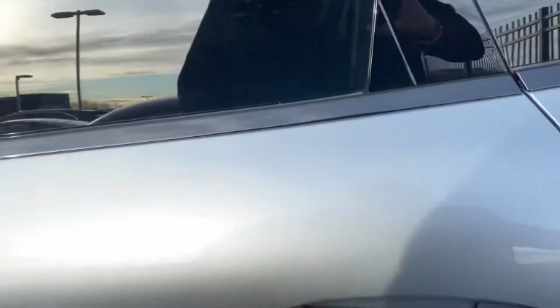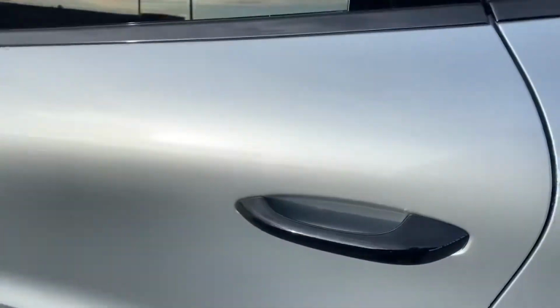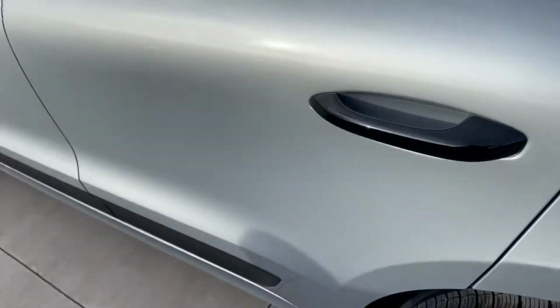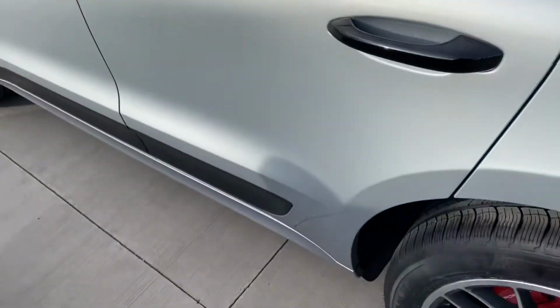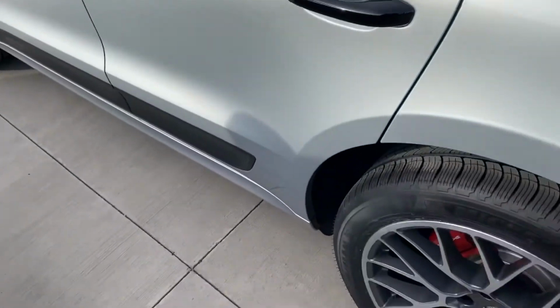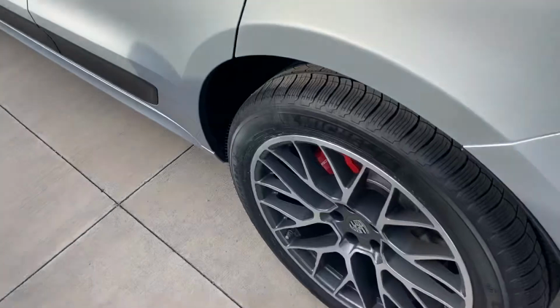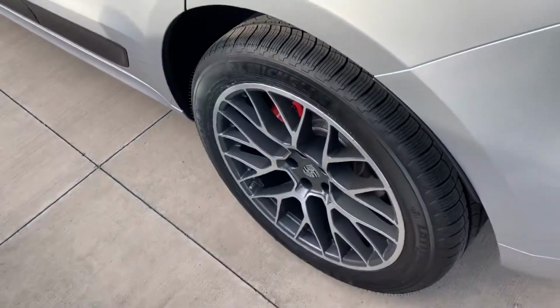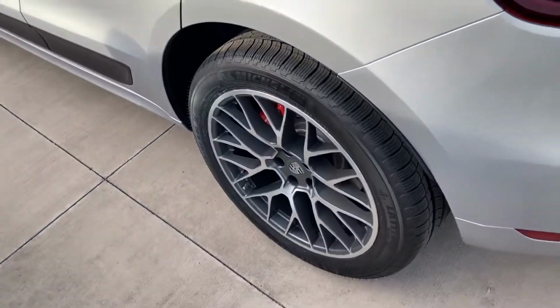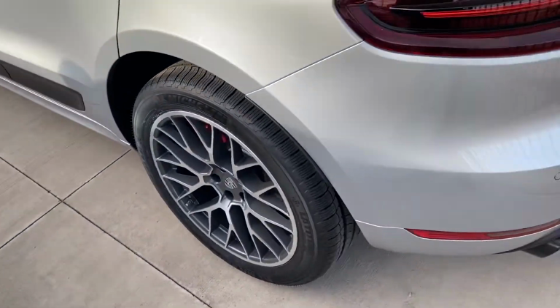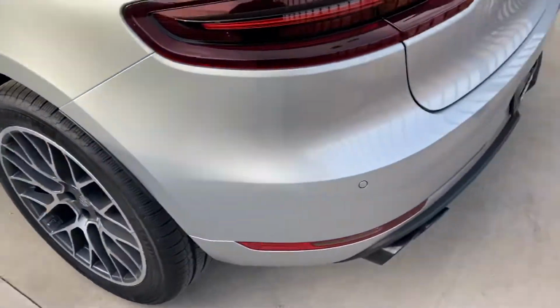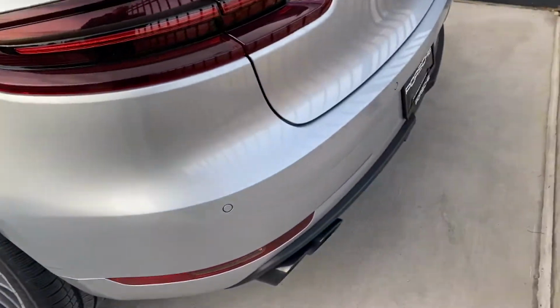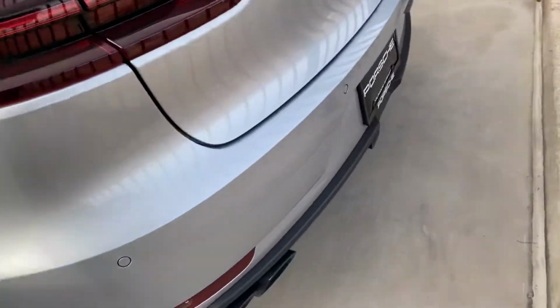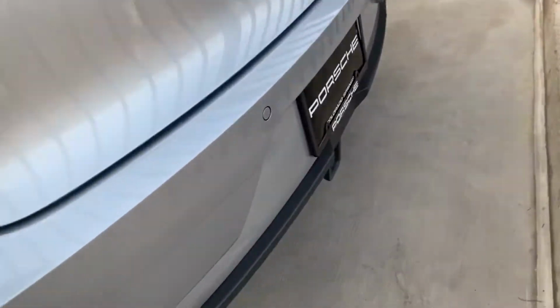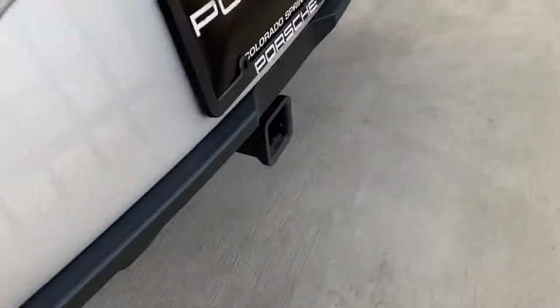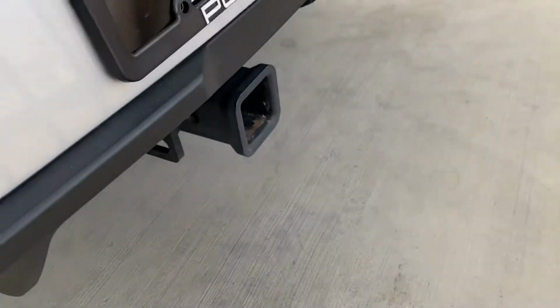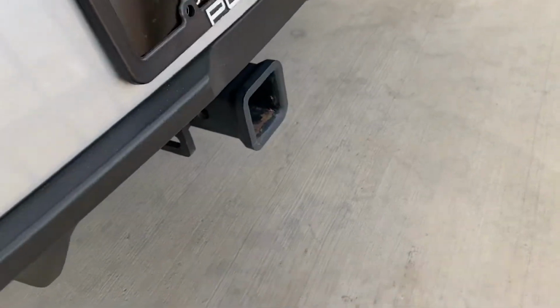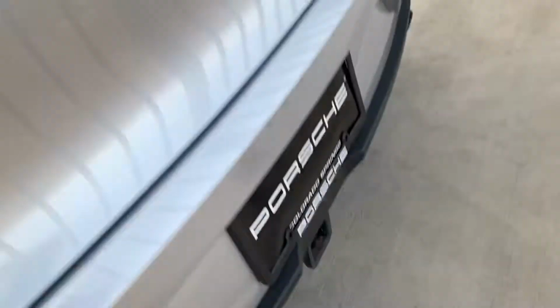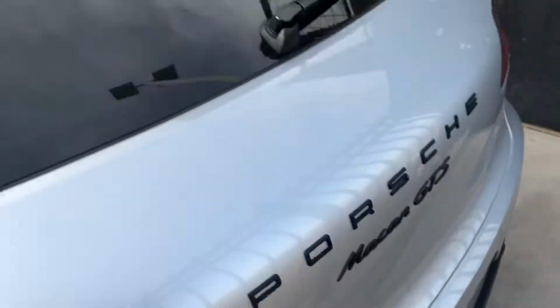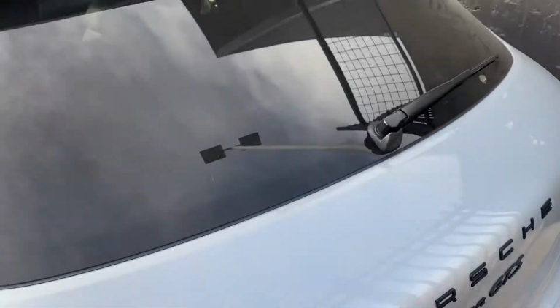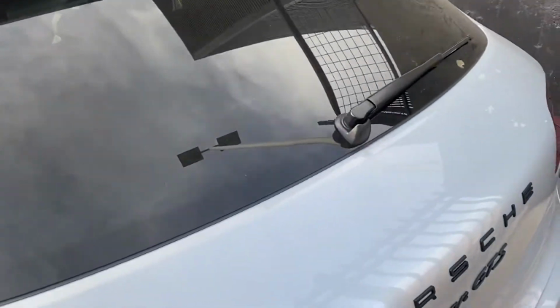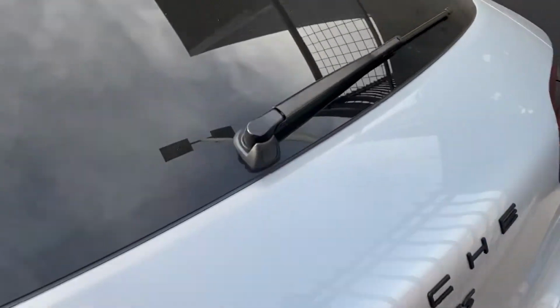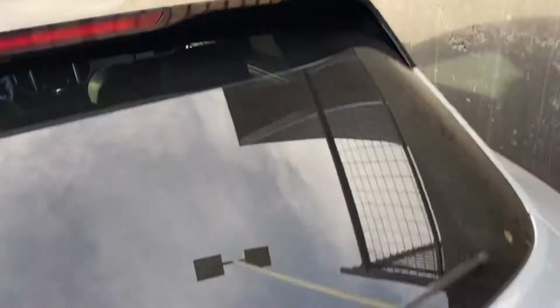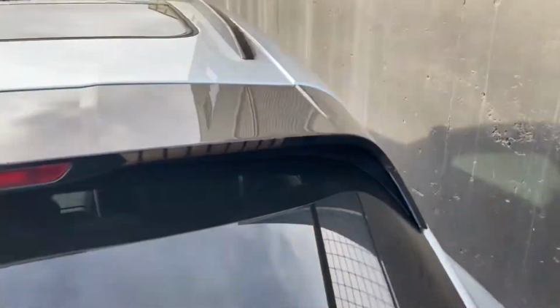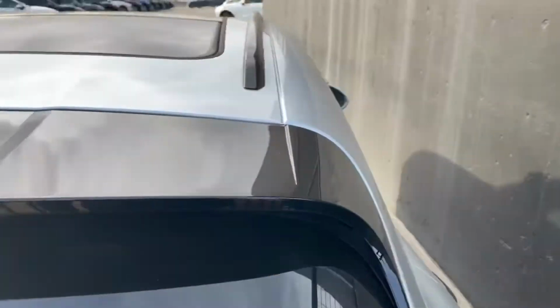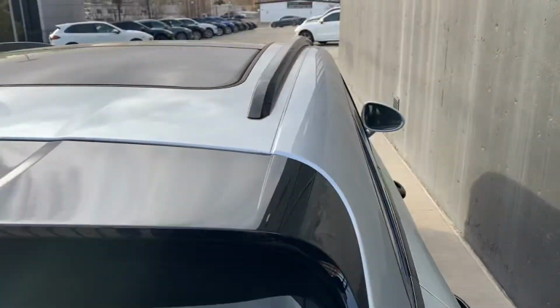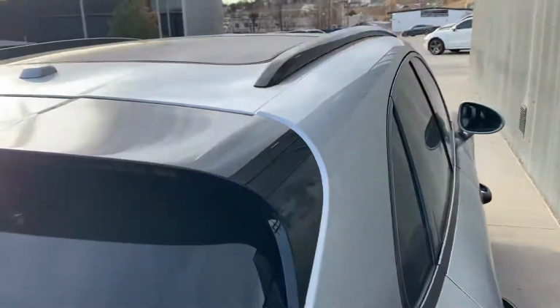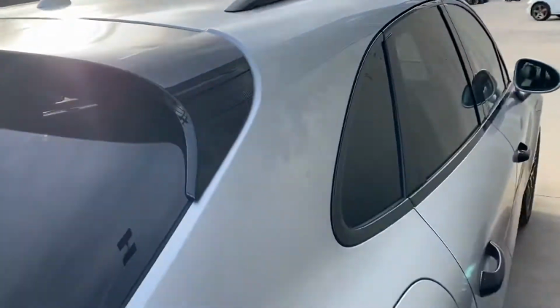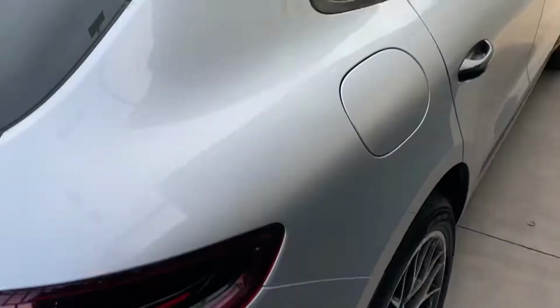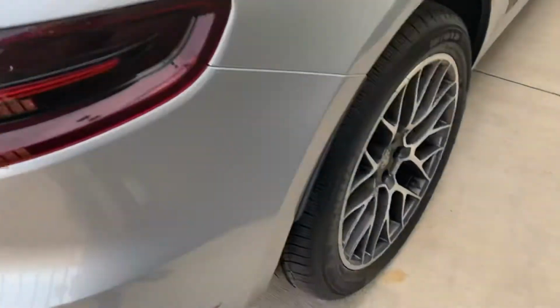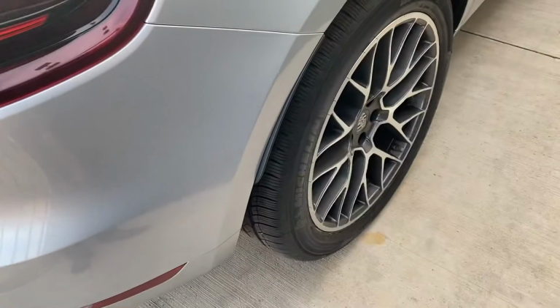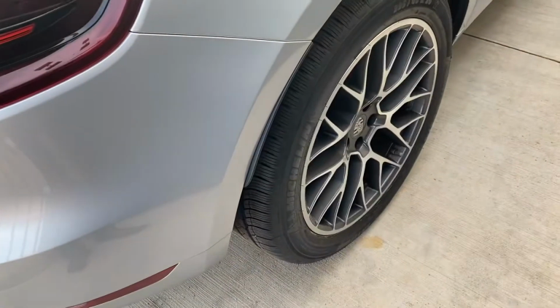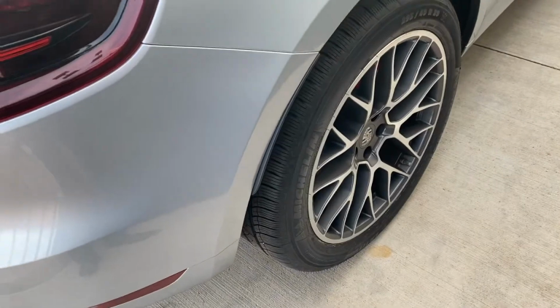But of course you can see on the build sheet, it is really, really cool. It does have that trailer hitch, just wanted to show you since you asked. And of course roof rails on the top in gloss black.